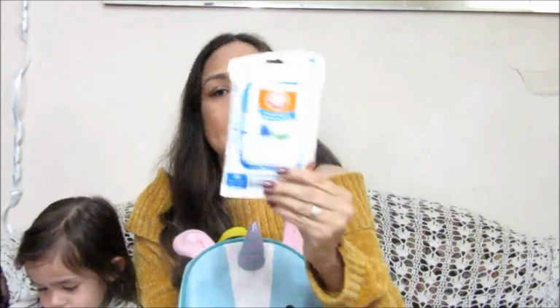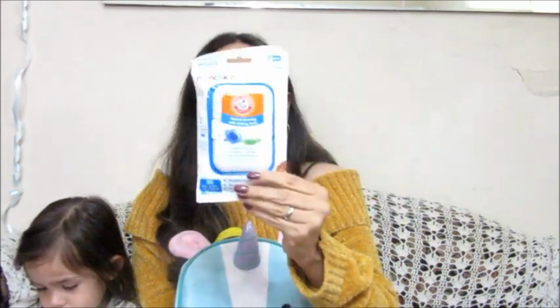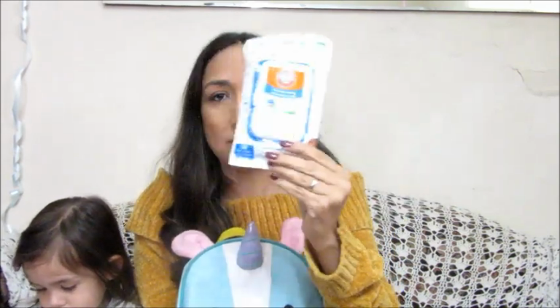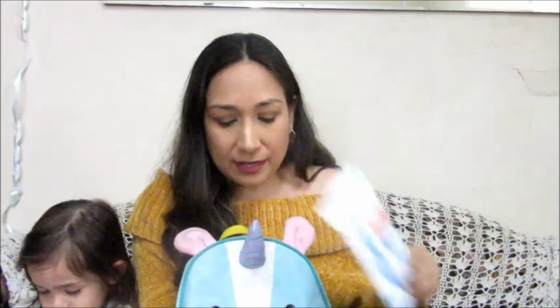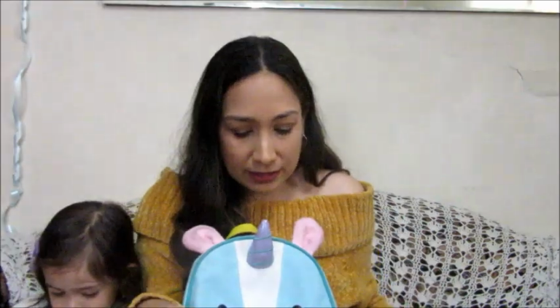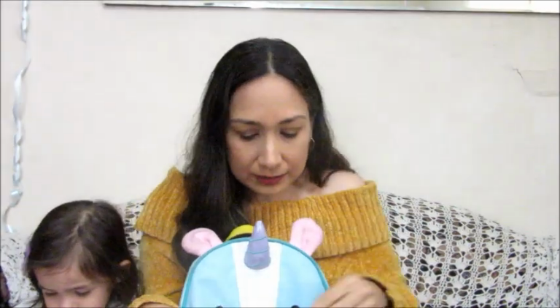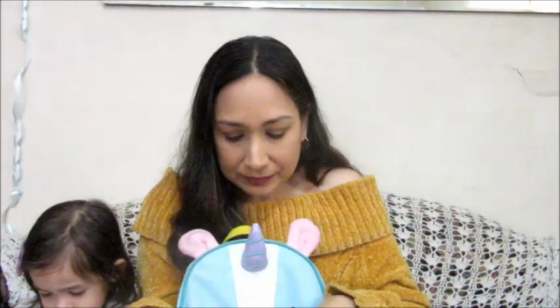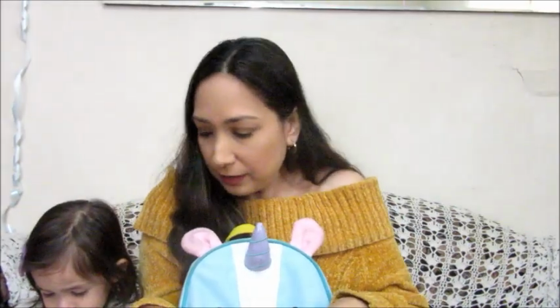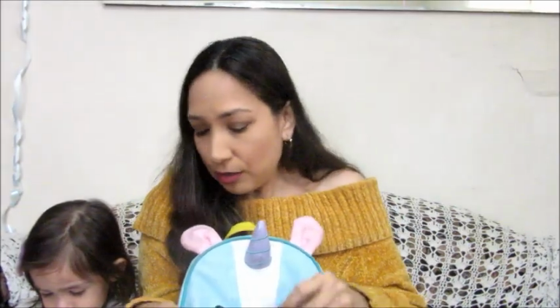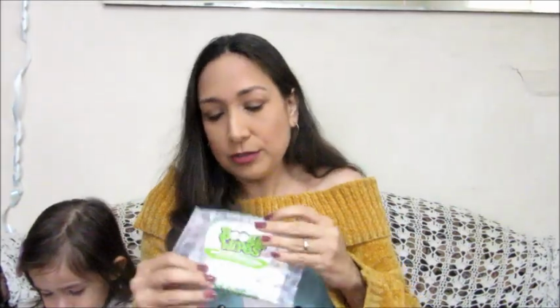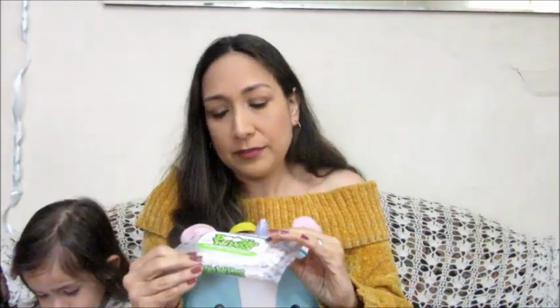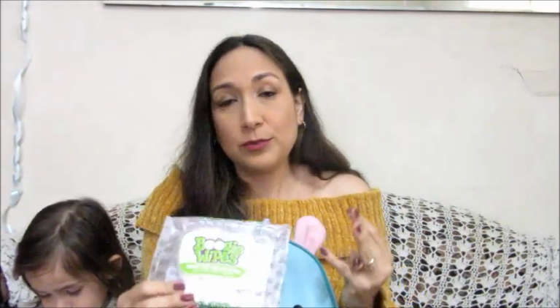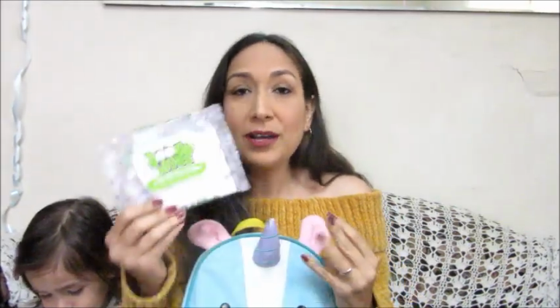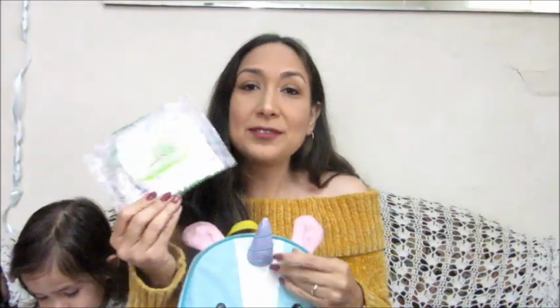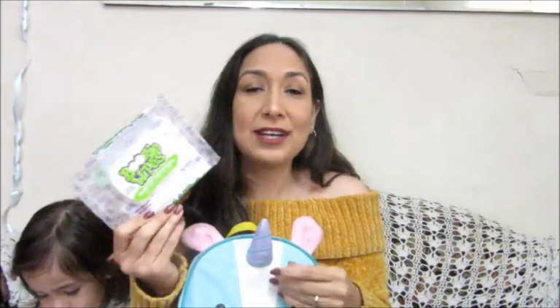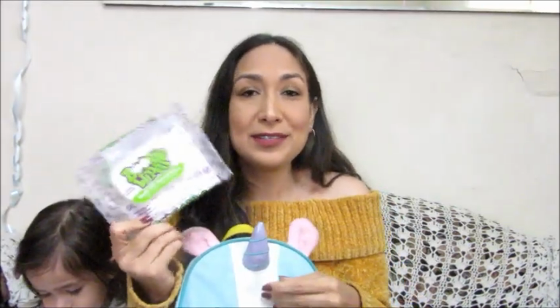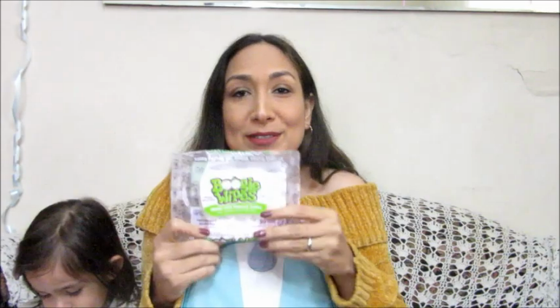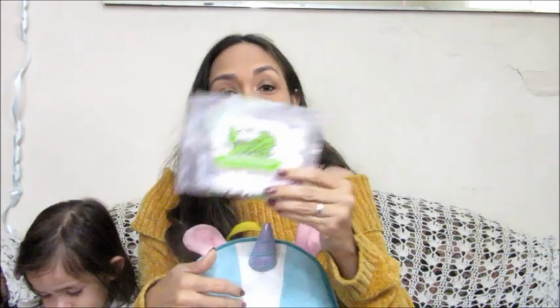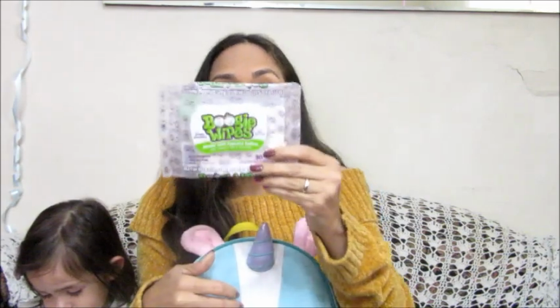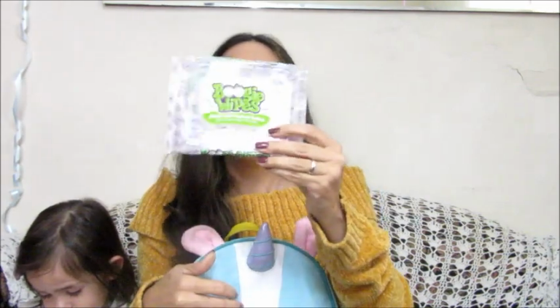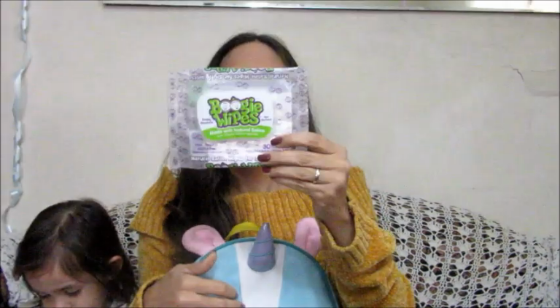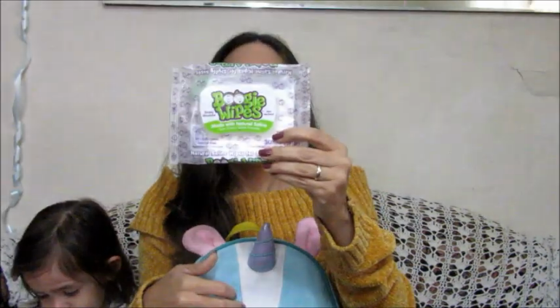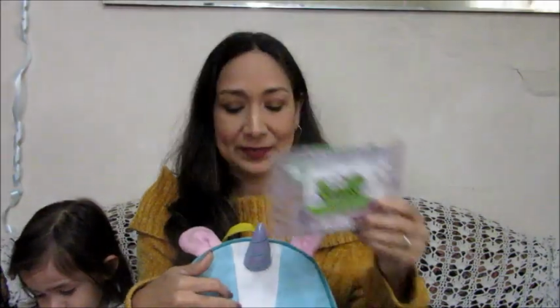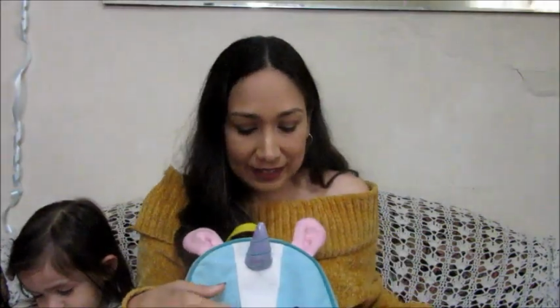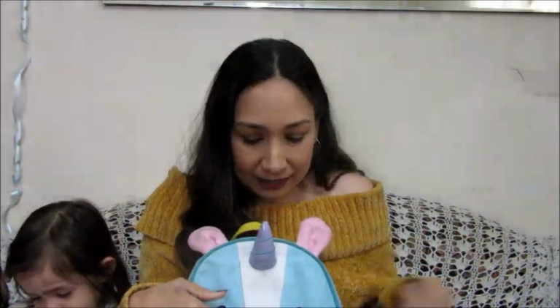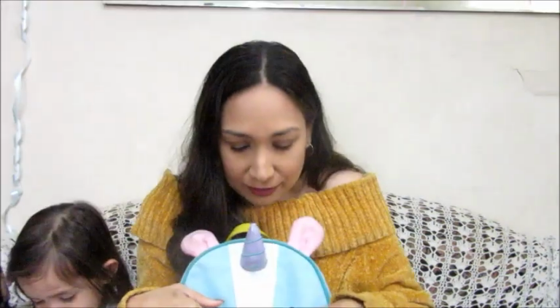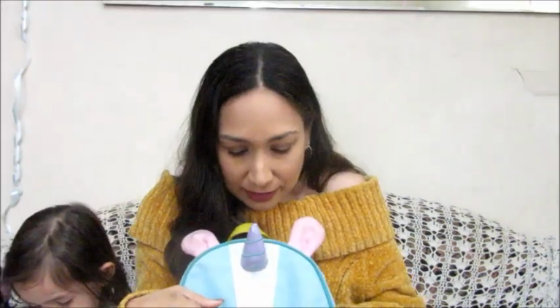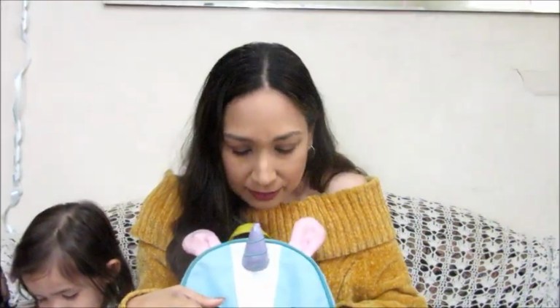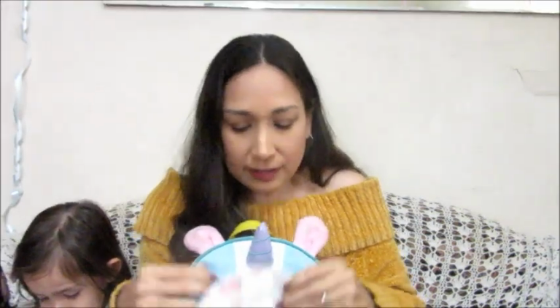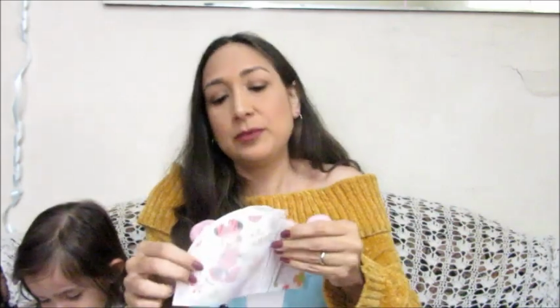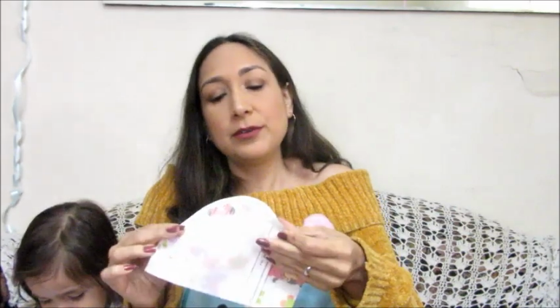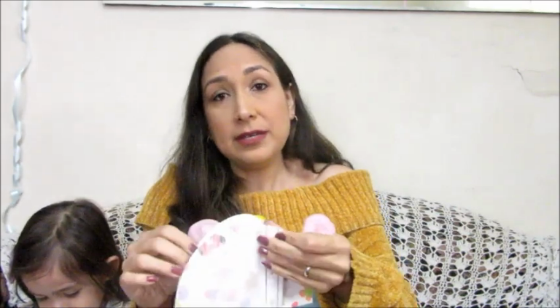I also have boogie wipes — when she has a runny nose, these are perfect. And here I have a disposable bib as well.